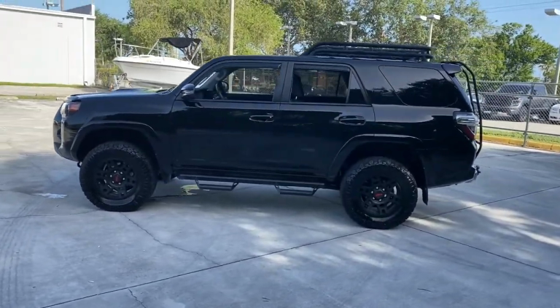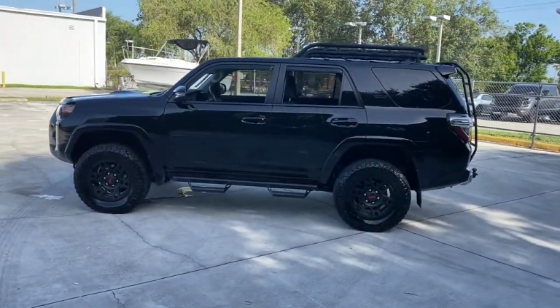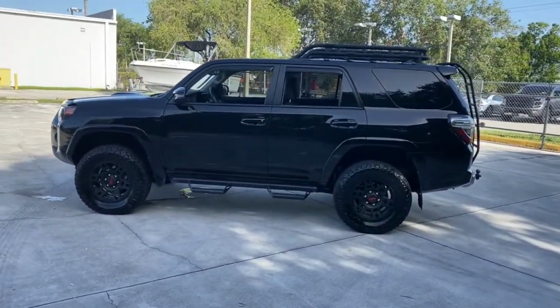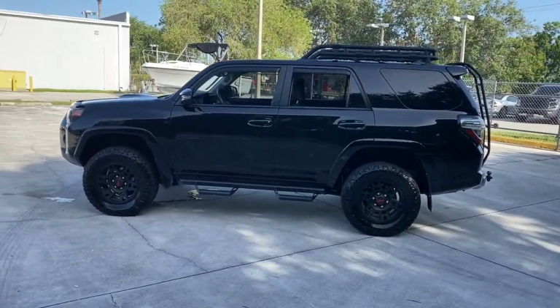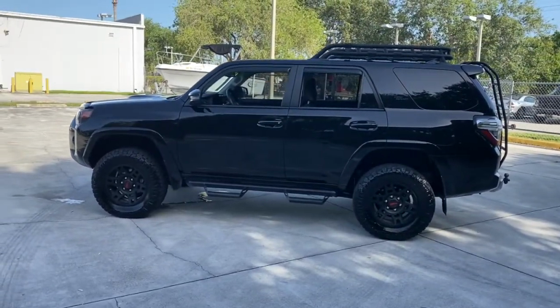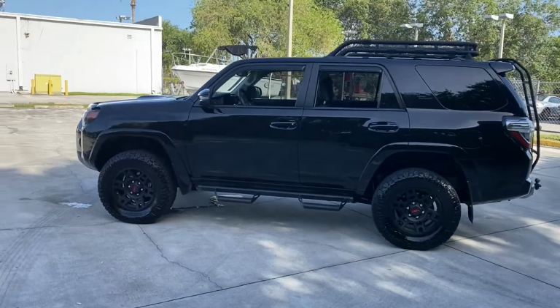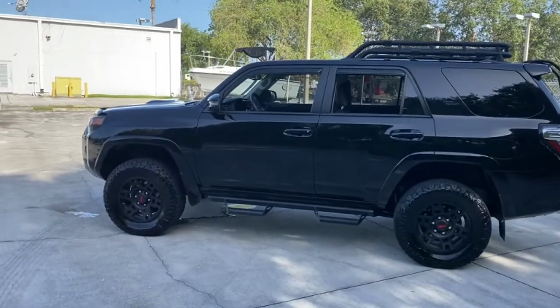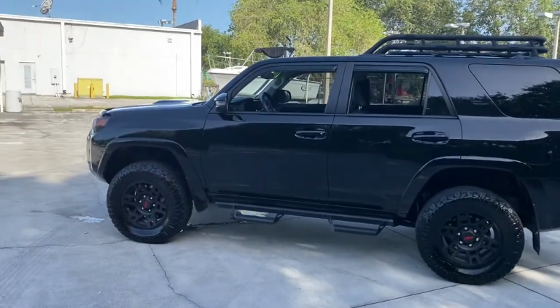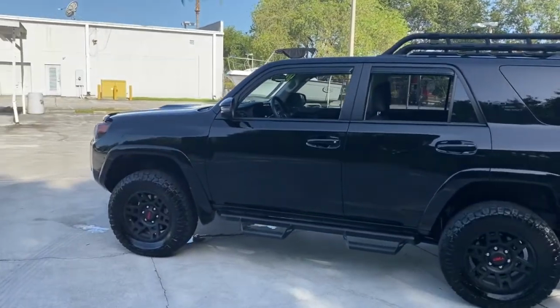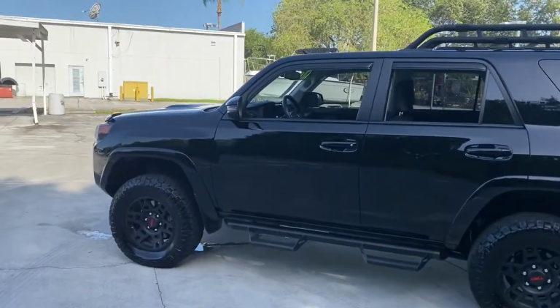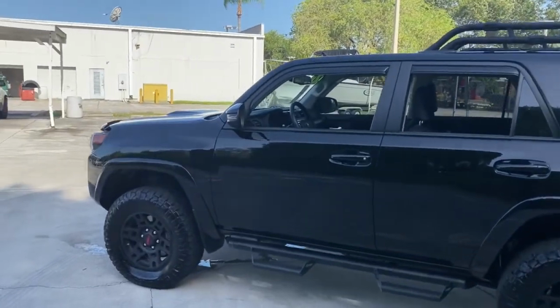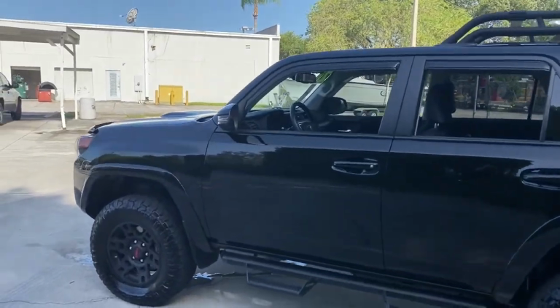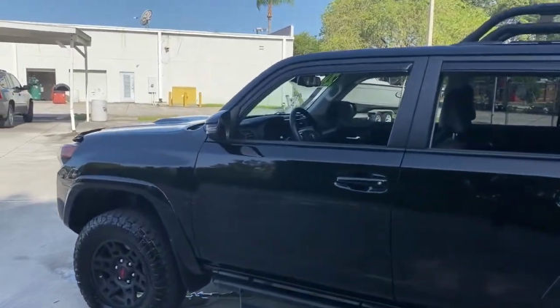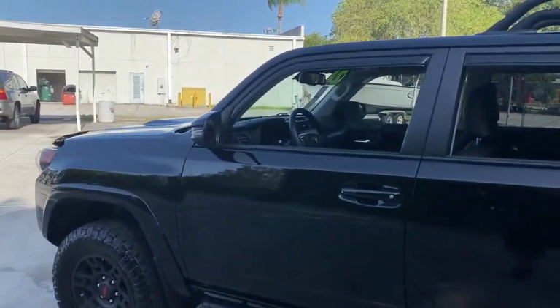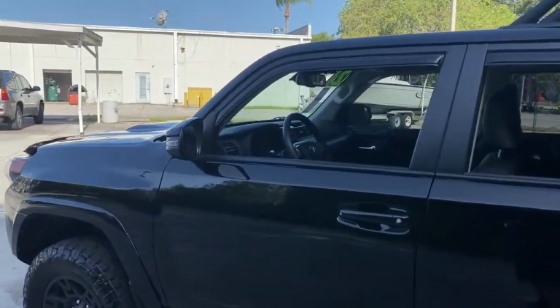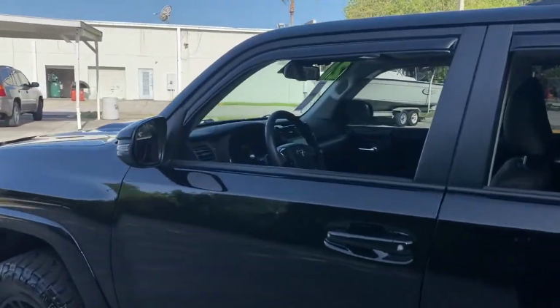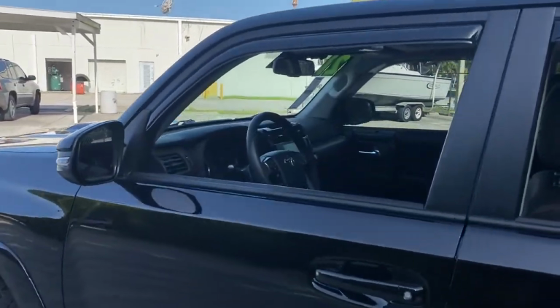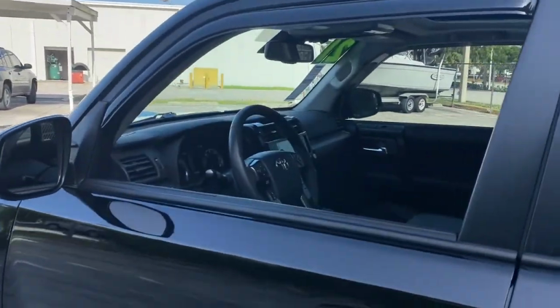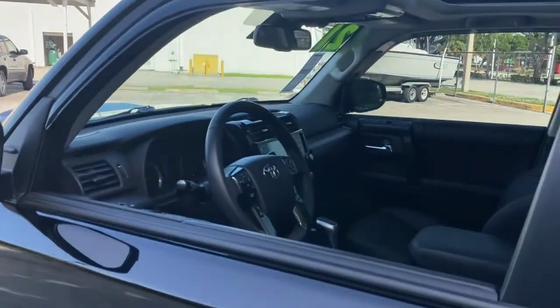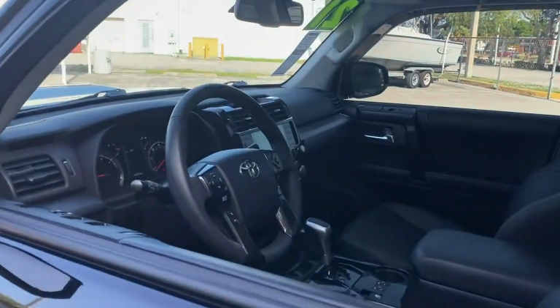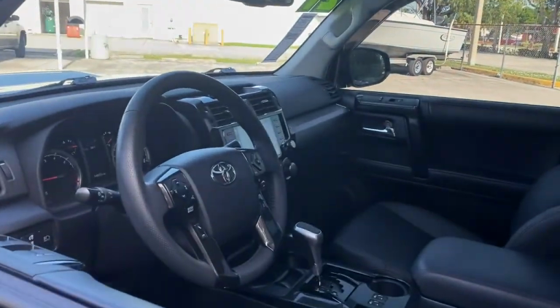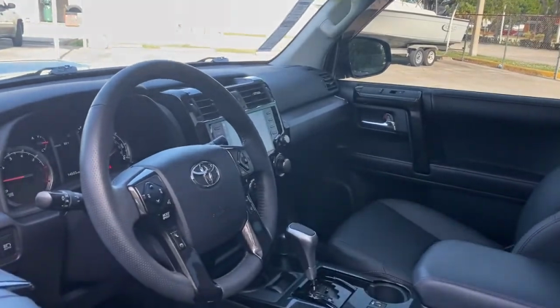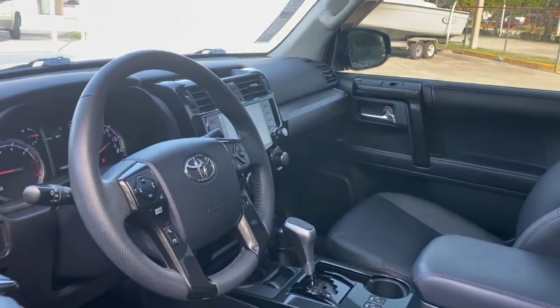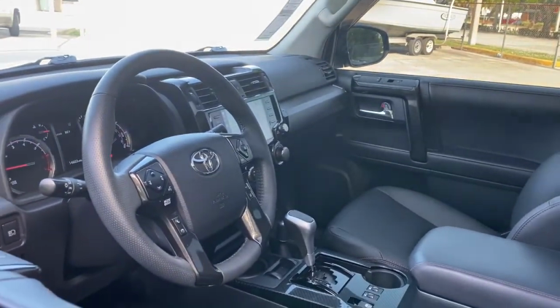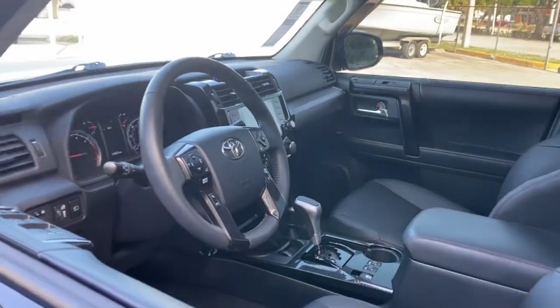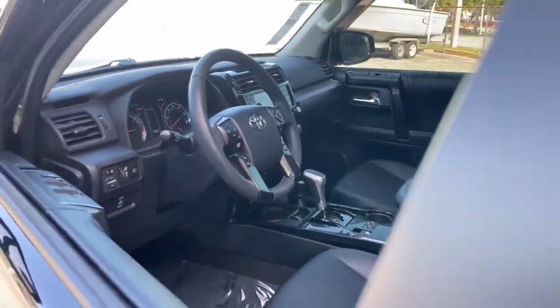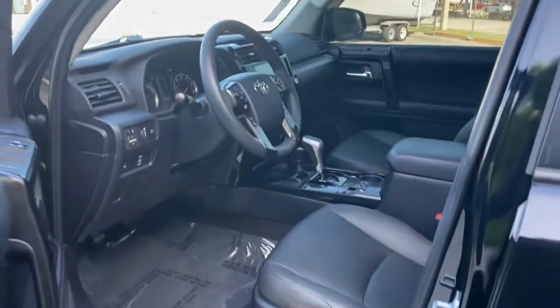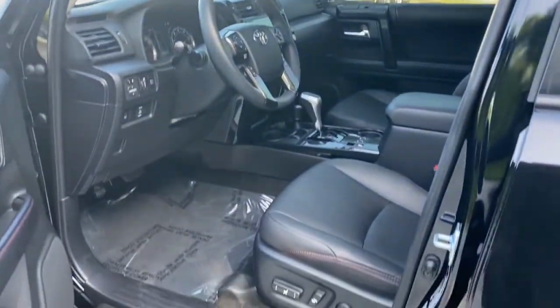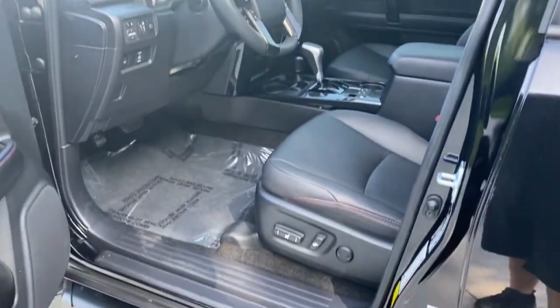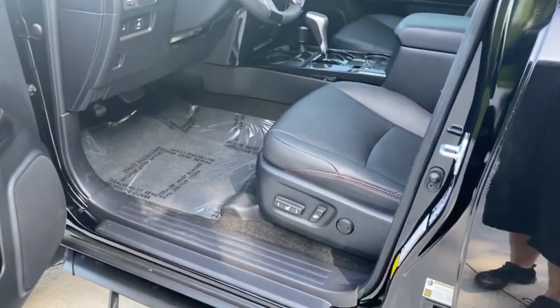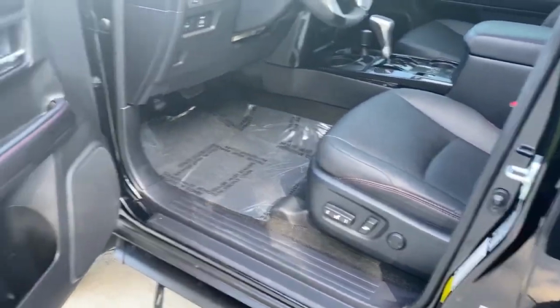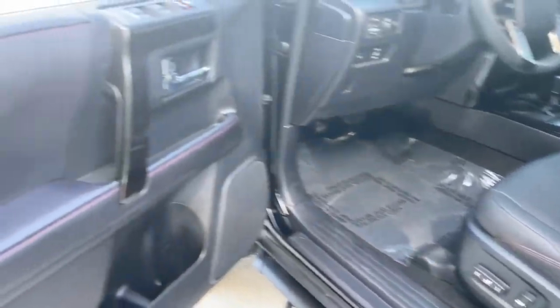Can you hear the trail calling? The following are some of this vehicle's highlighted options: keyless entry, four-wheel drive, heated mirrors, adaptive cruise control.